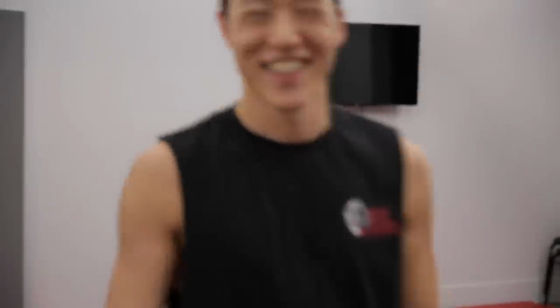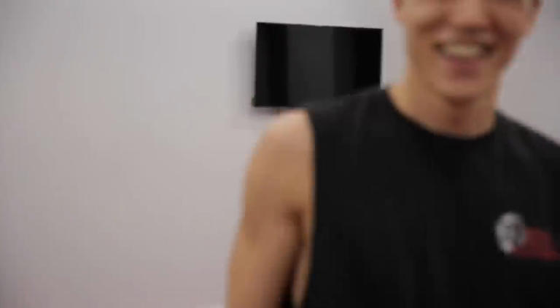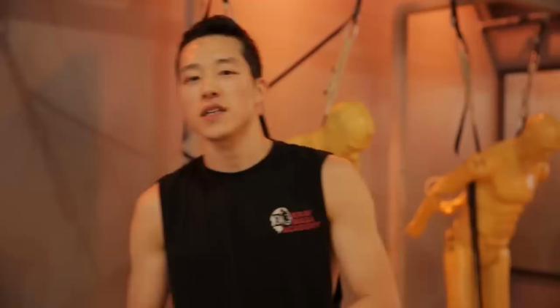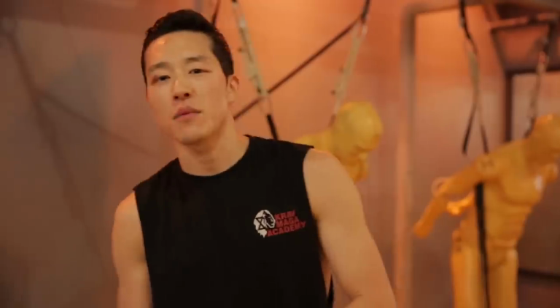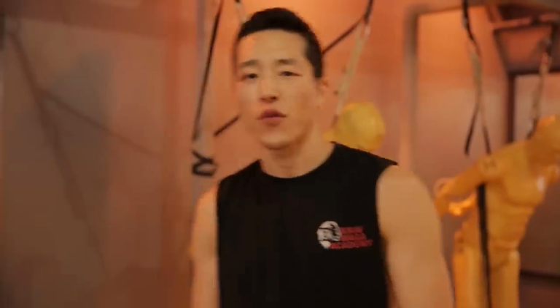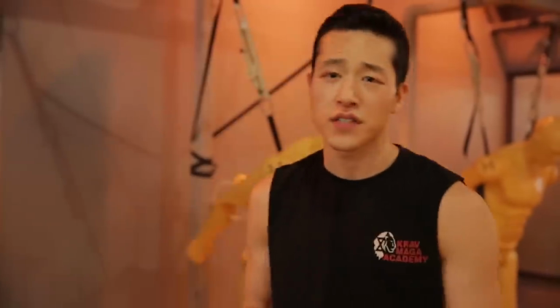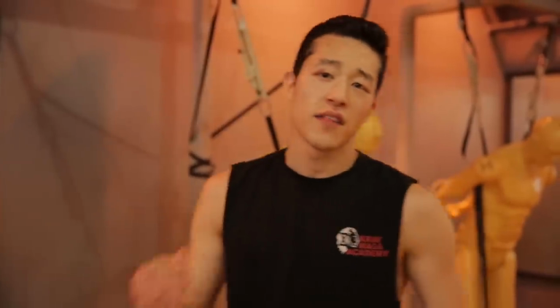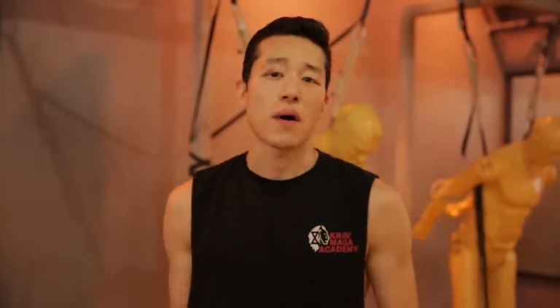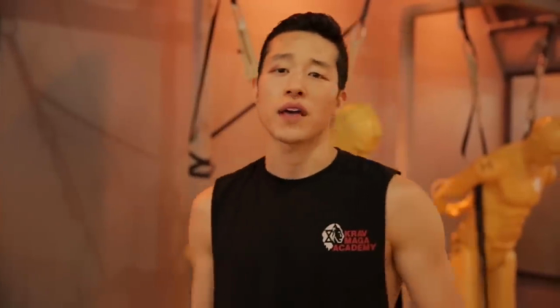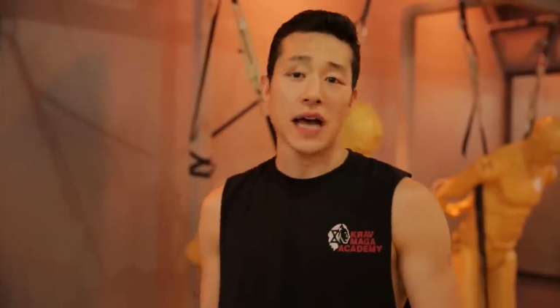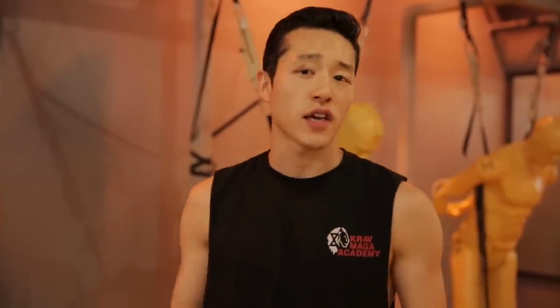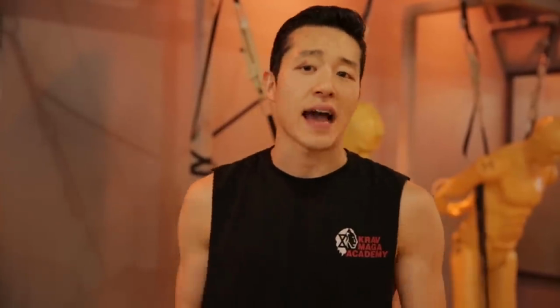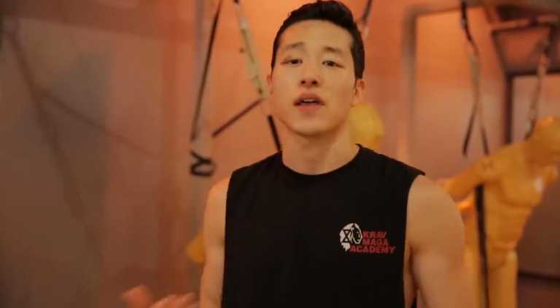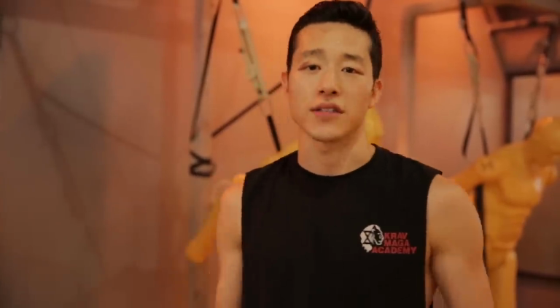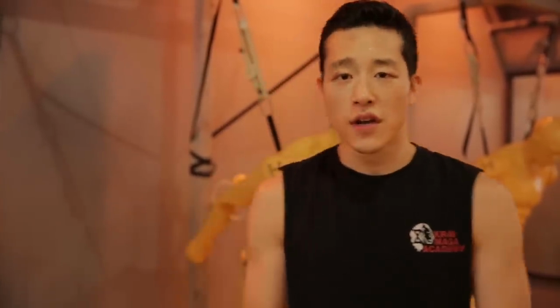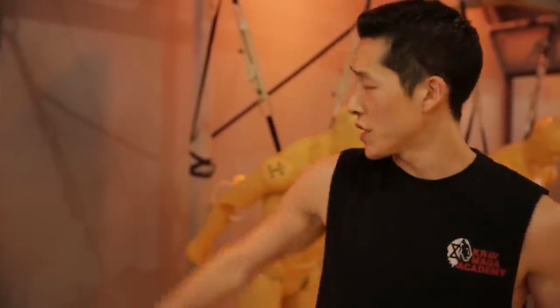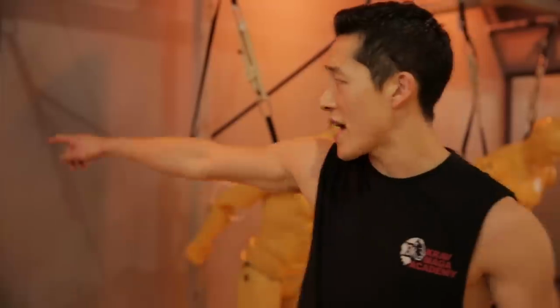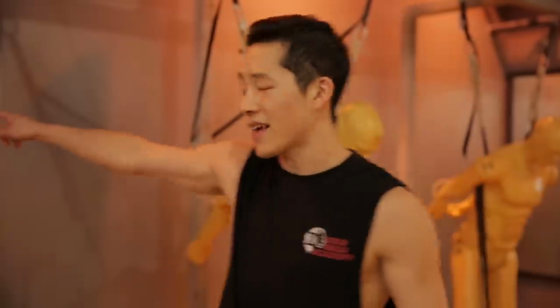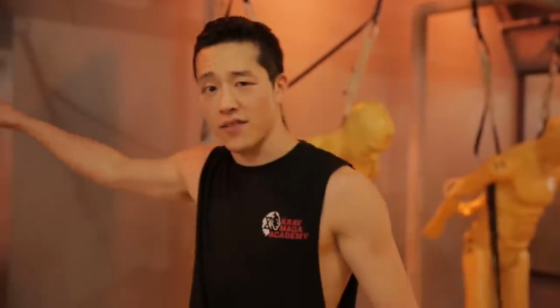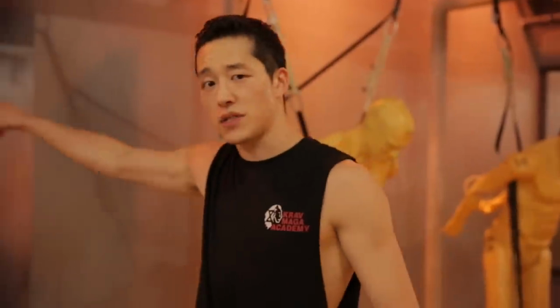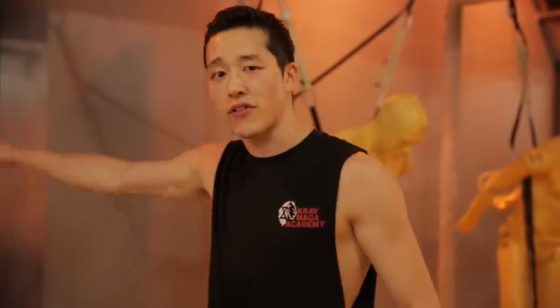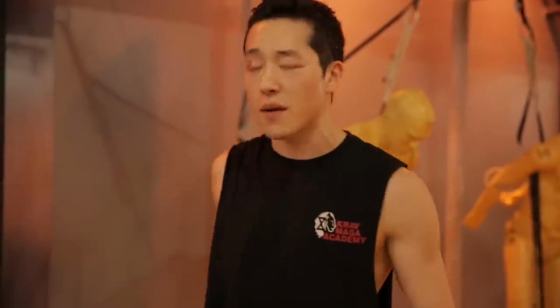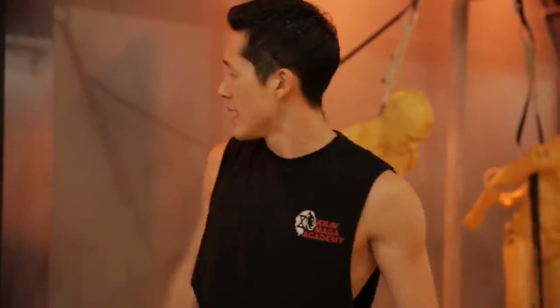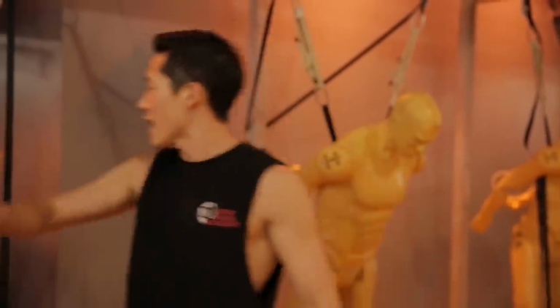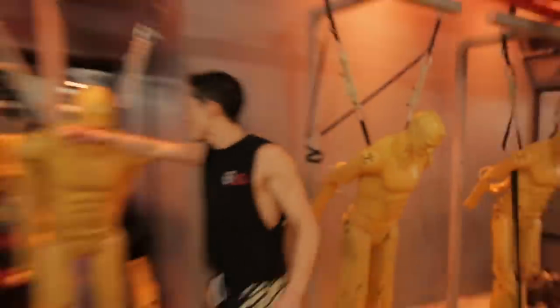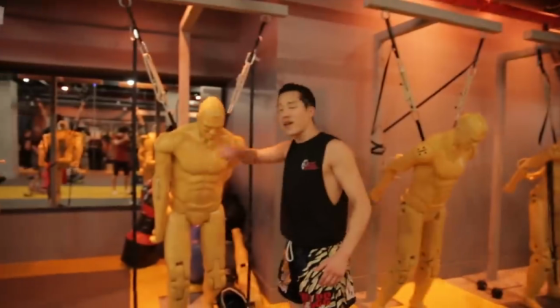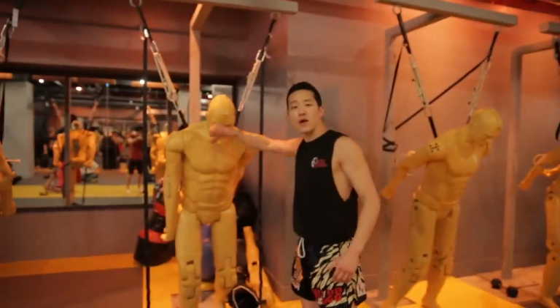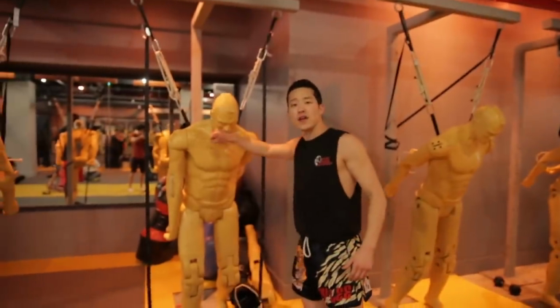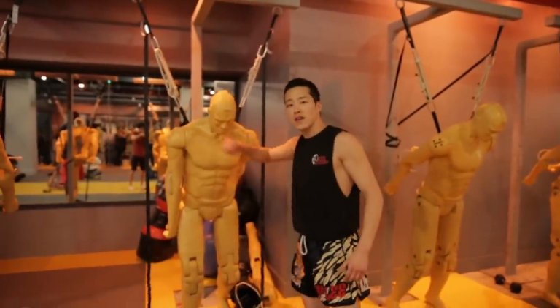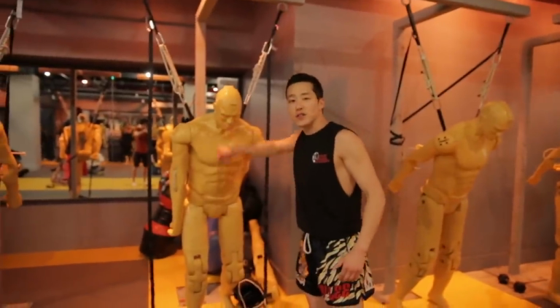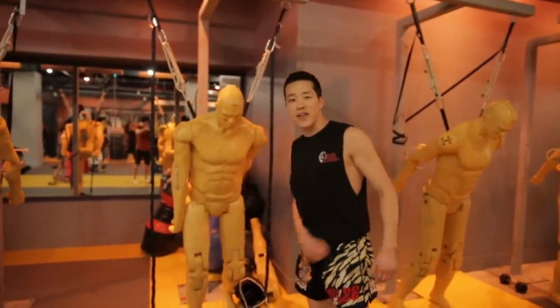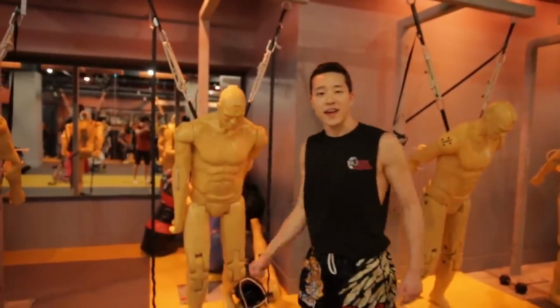We're going to see how much force this bottle cap challenge kick actually has. So we're going to try that kick on a military-grade dummy and aim for his face right over here. Let's try that kick.